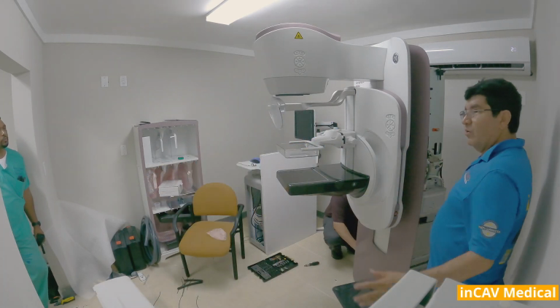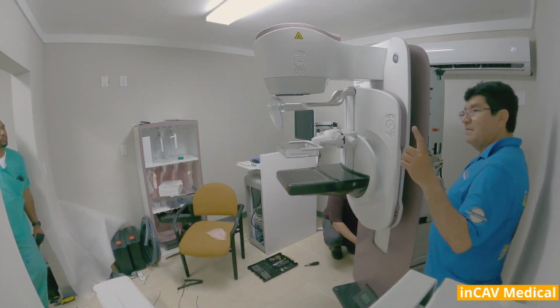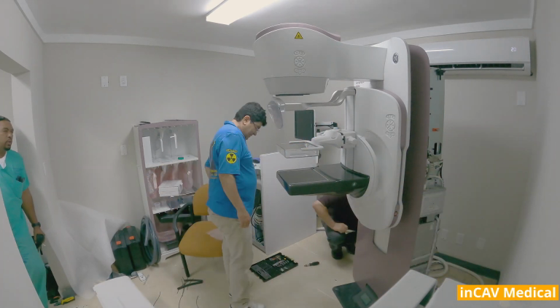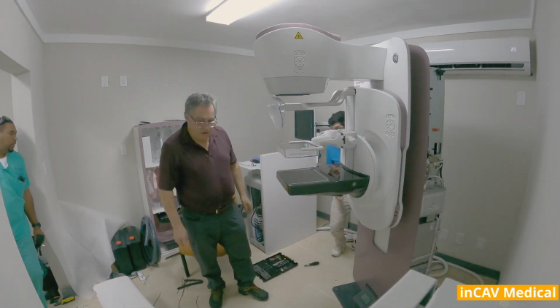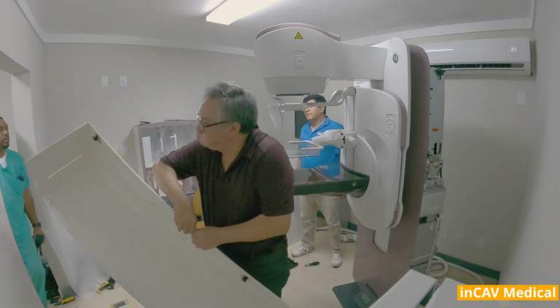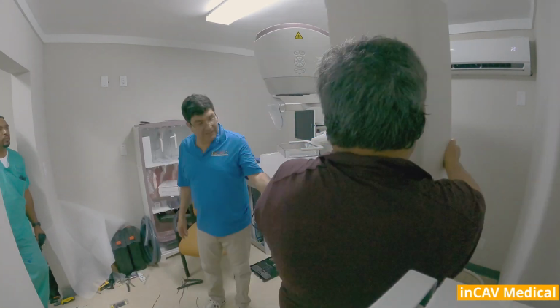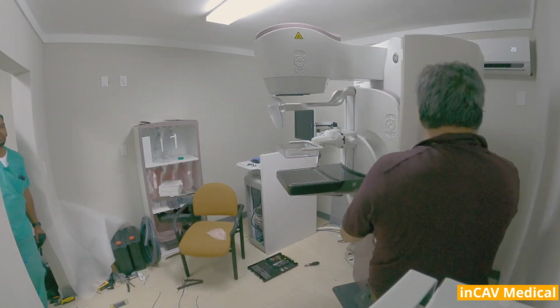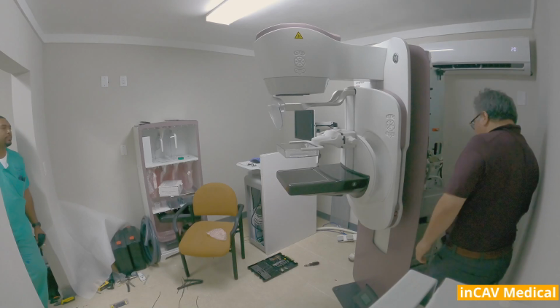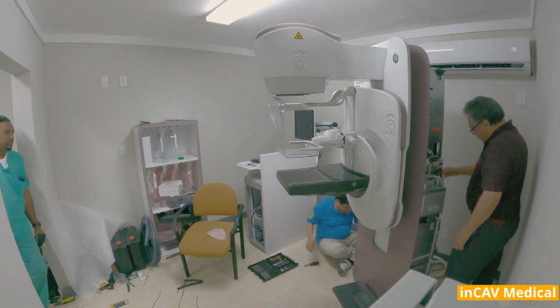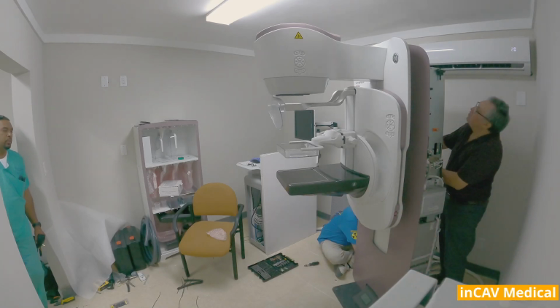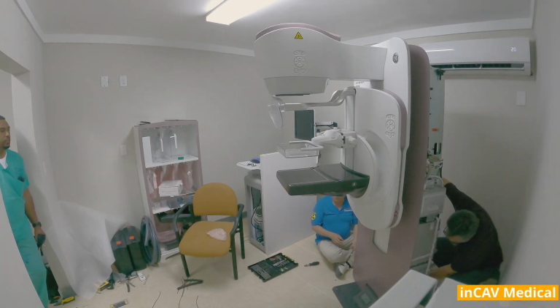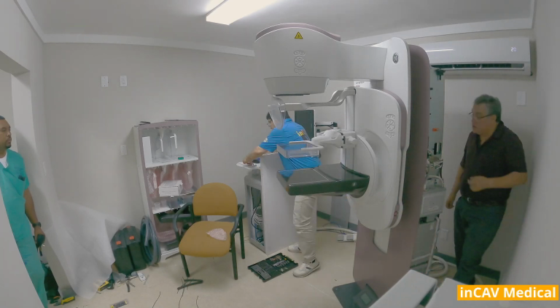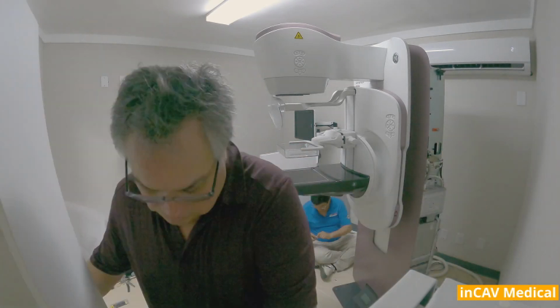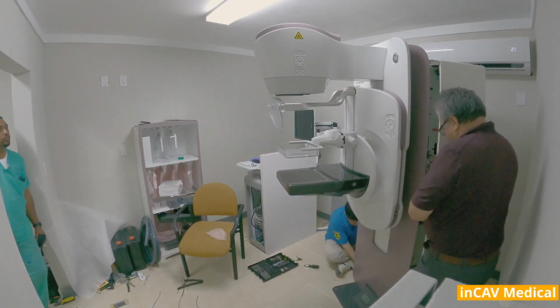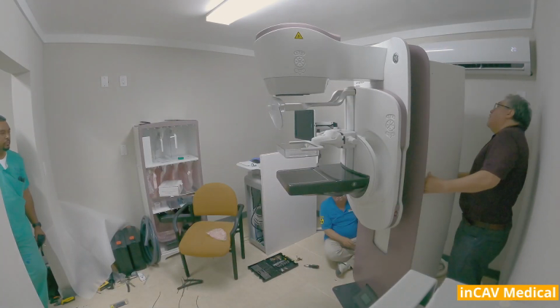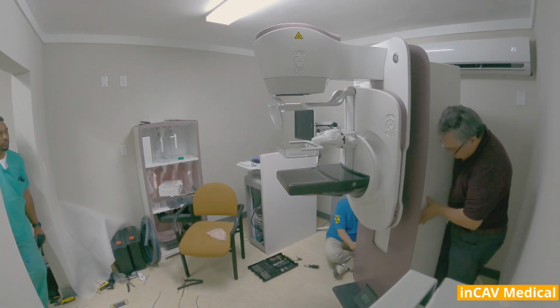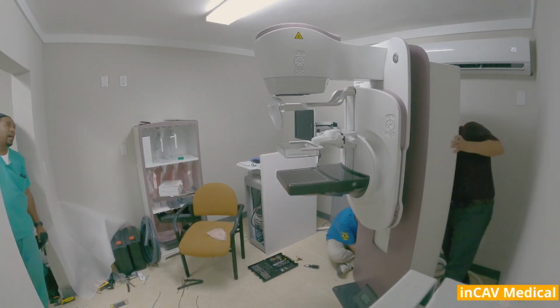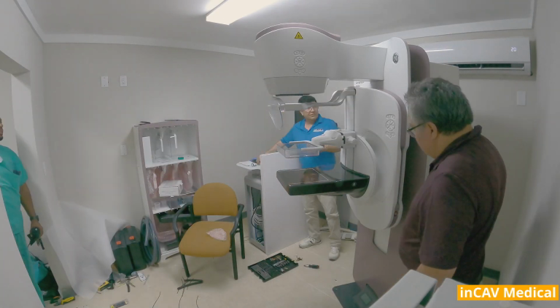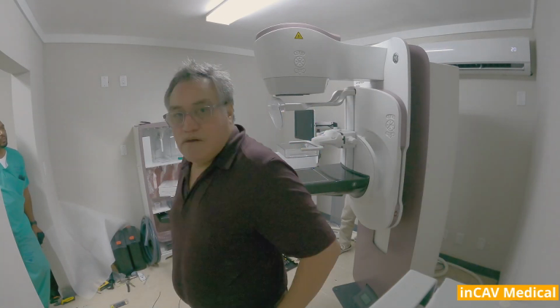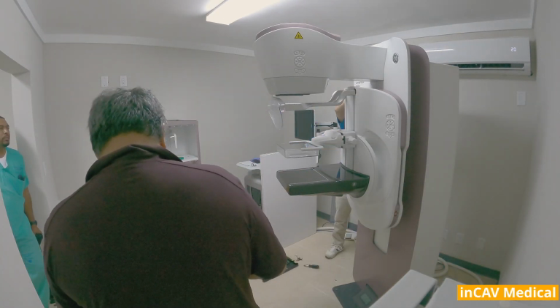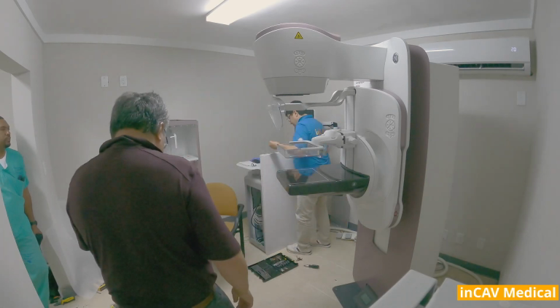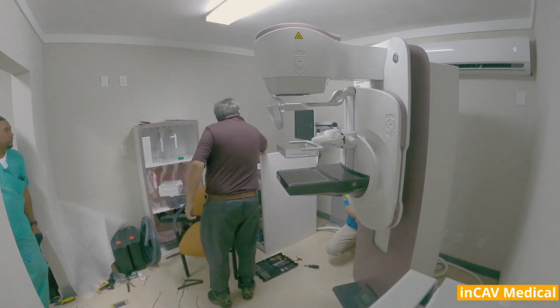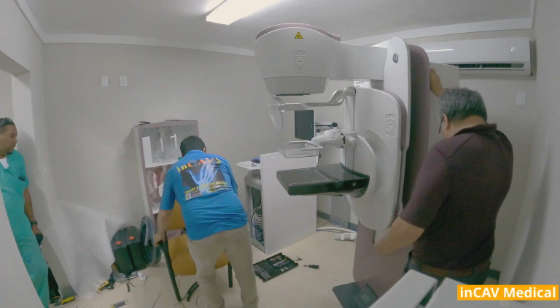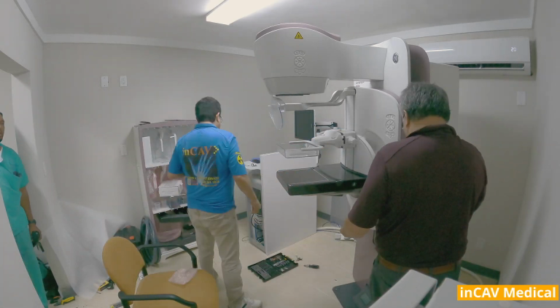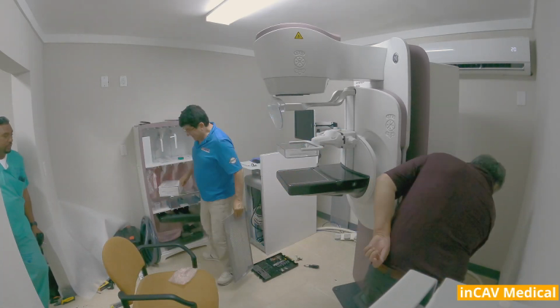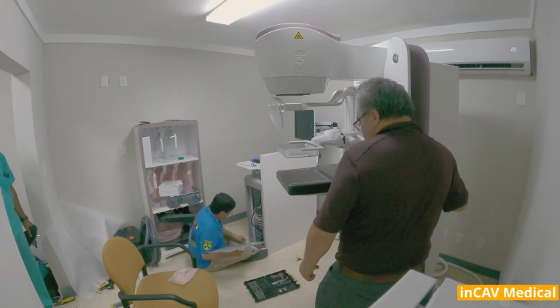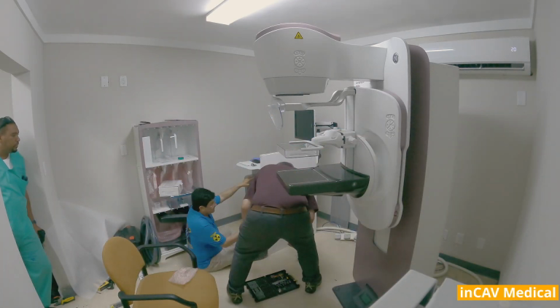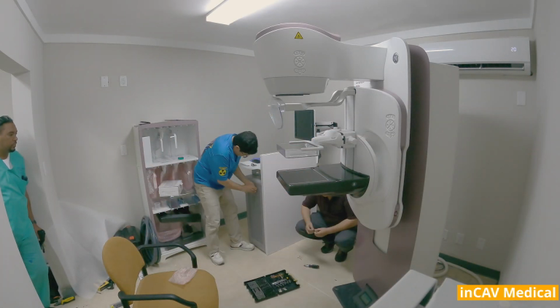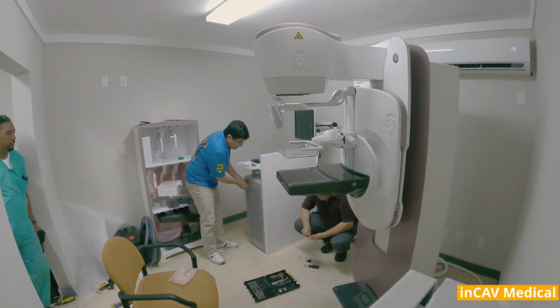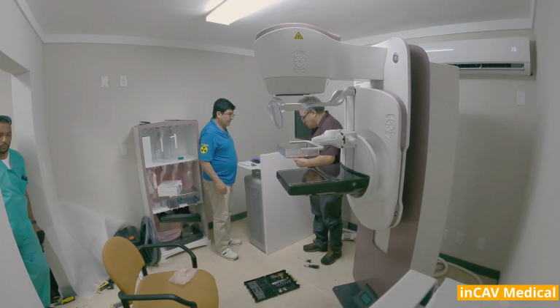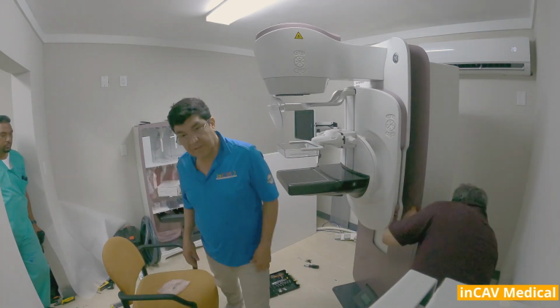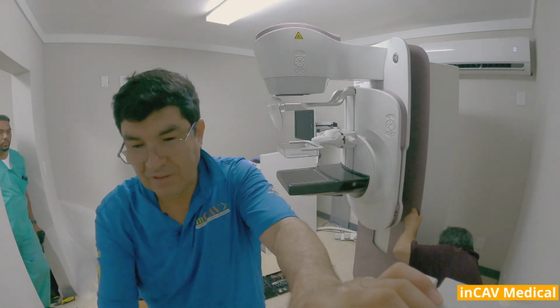In addition, when positioning patients in medial lateral oblique, the tube head can be moved to a parked position away from the technologist's head. This clears the upper space from obstruction to position the patient without physical strain.